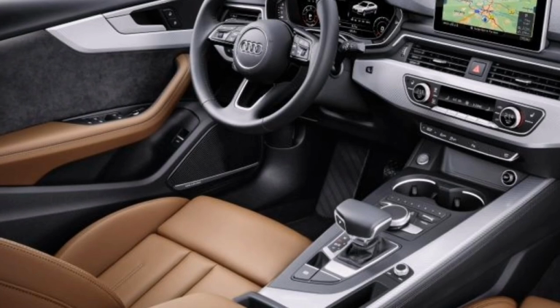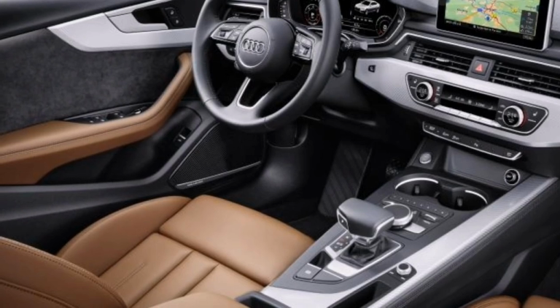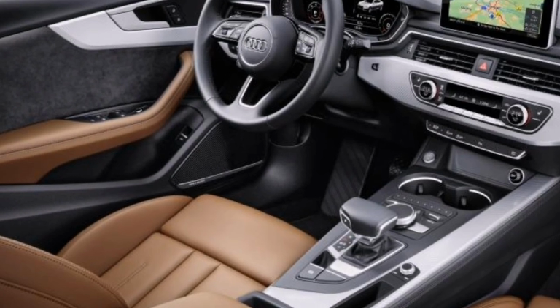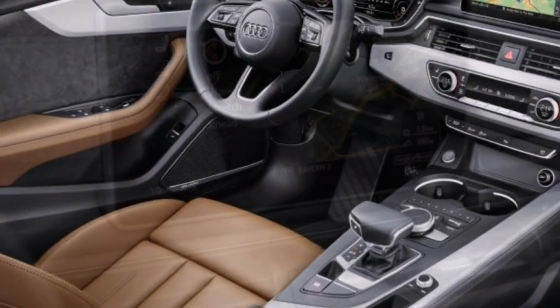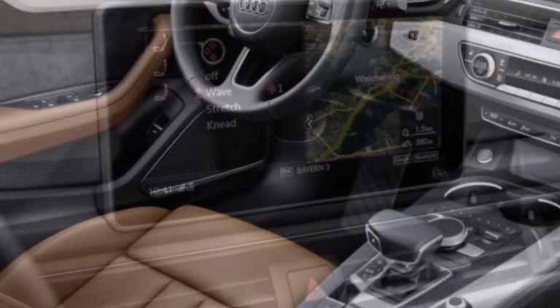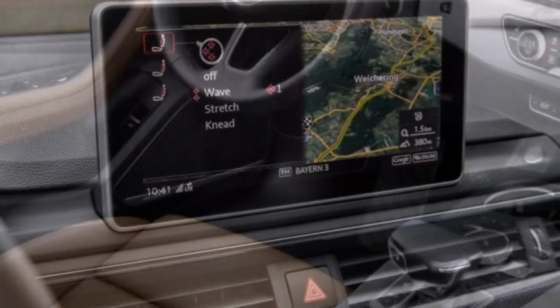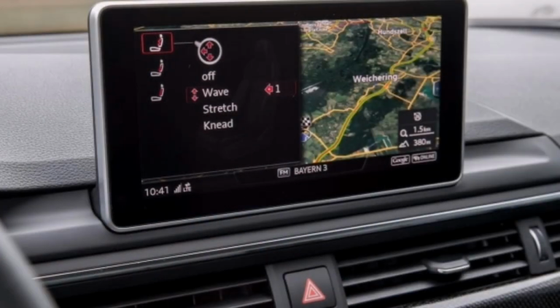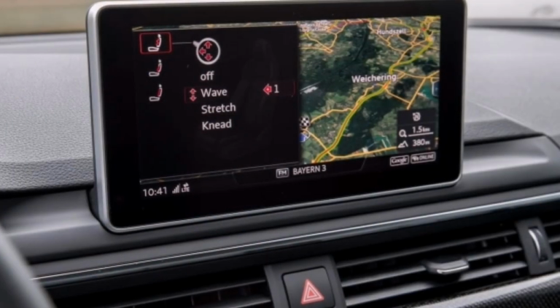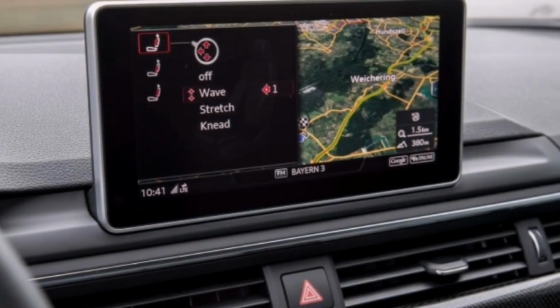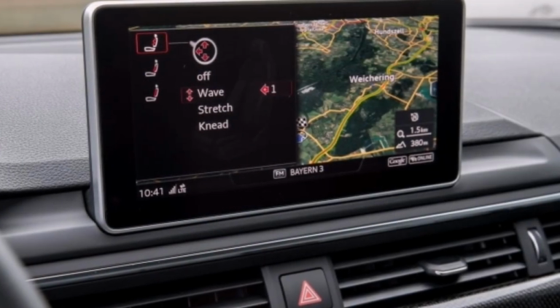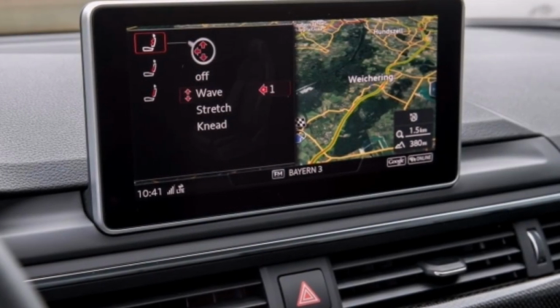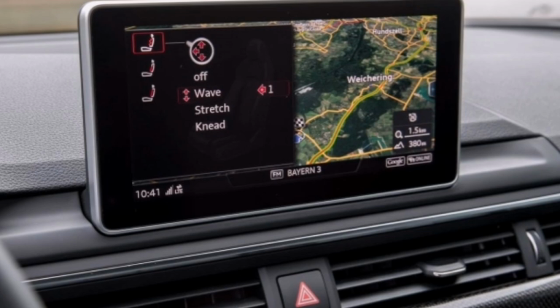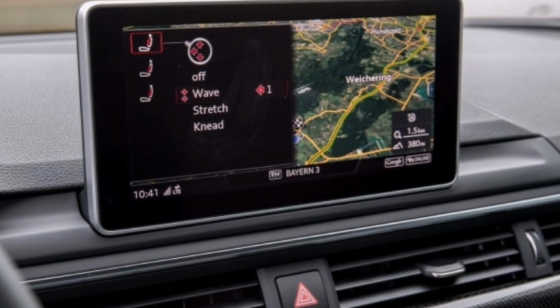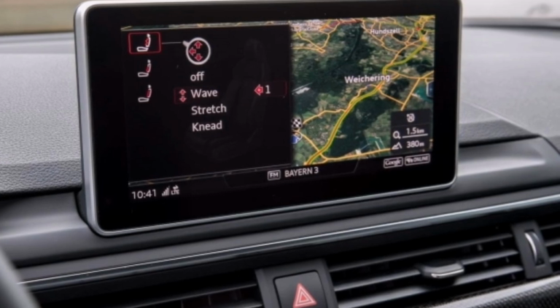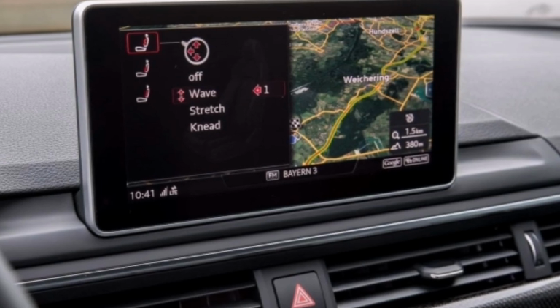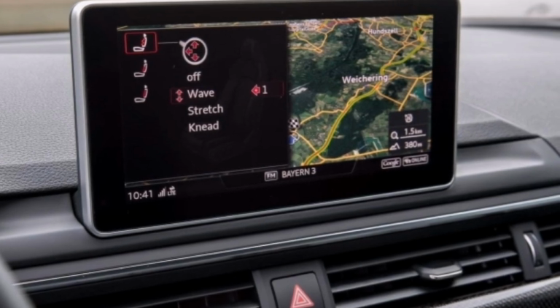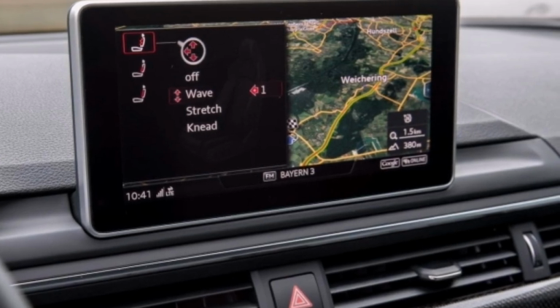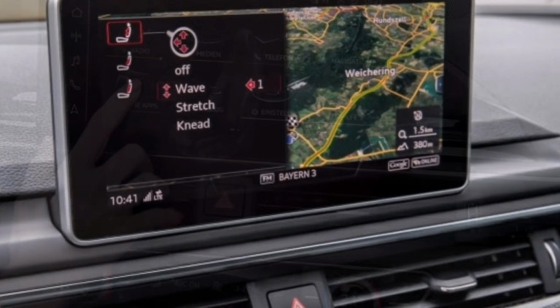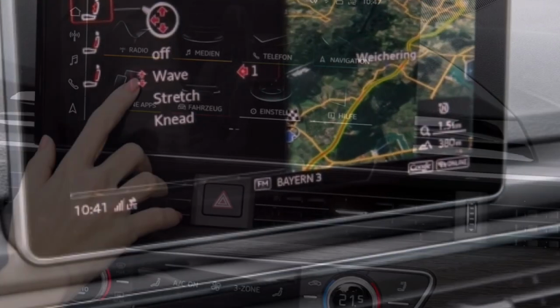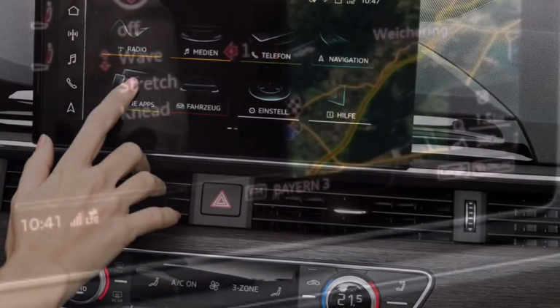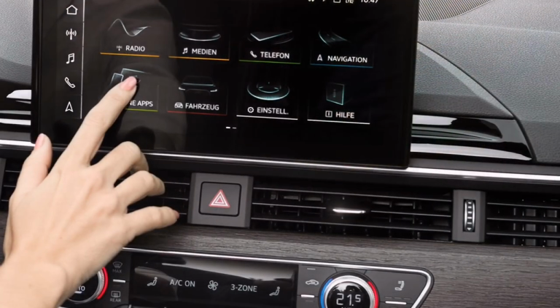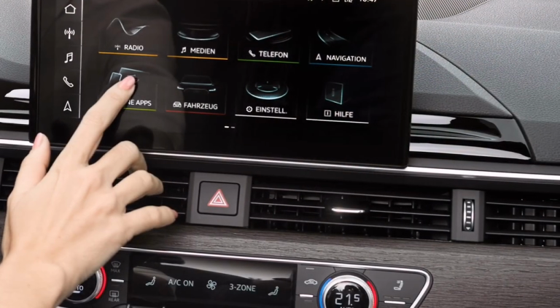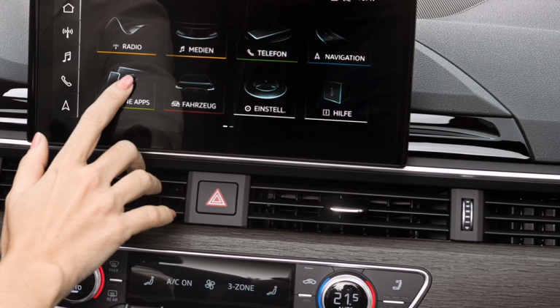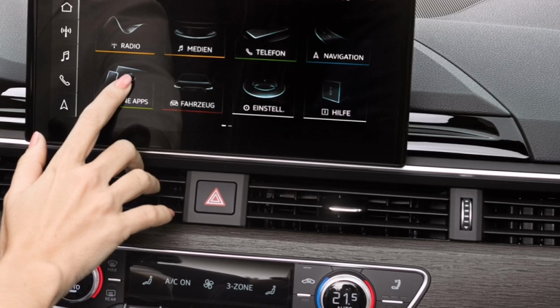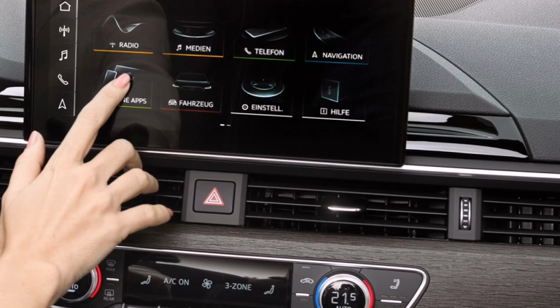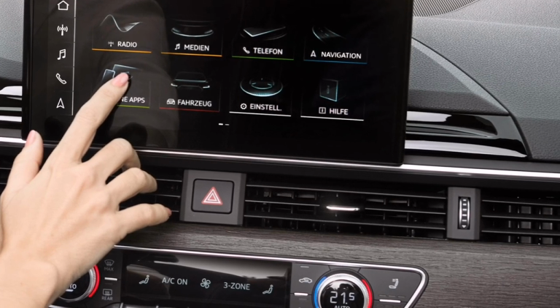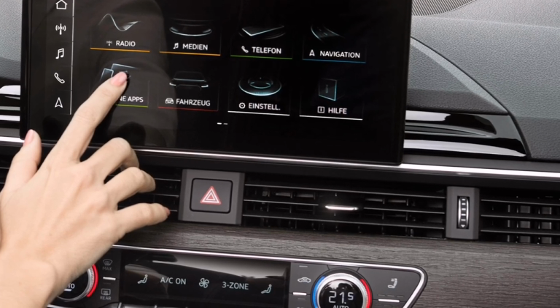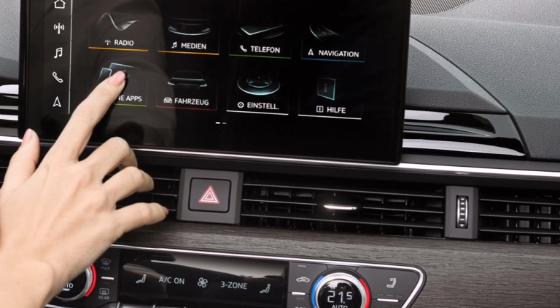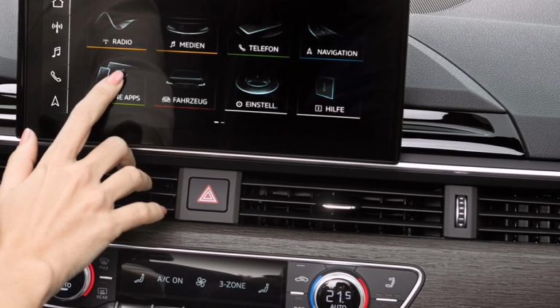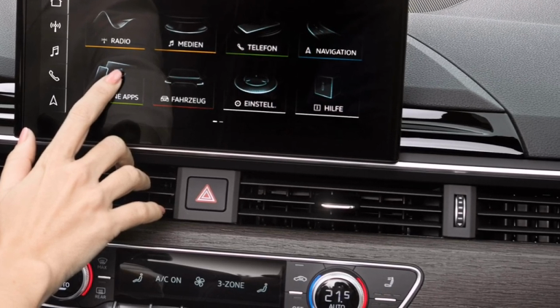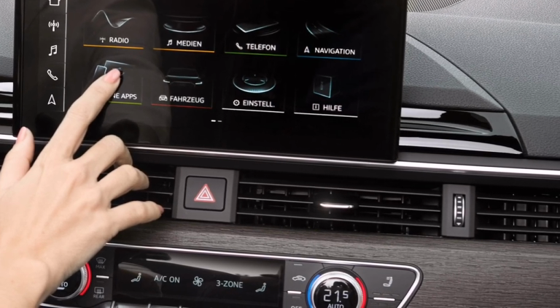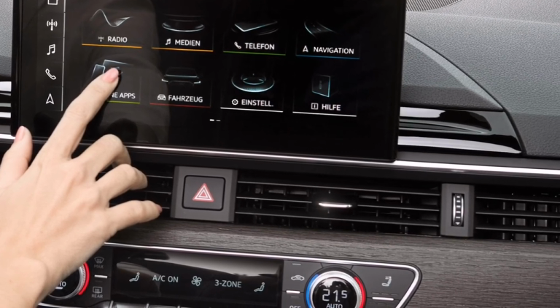New elements on the front, sides, and rear make the Audi A5 Coupe 2020 appear even lower and wider than ever, lending a touch of elegance. The diffuser and trapezoidal tailpipe trims highlight the wide rear. Beneath the surface, you can expect to find state-of-the-art technology and powerful engines.